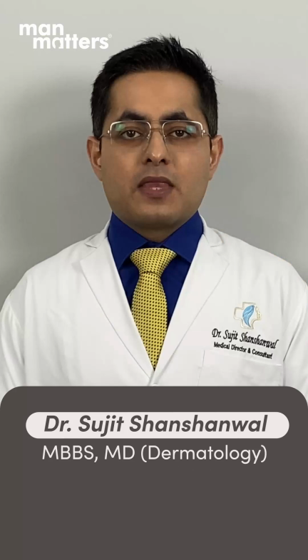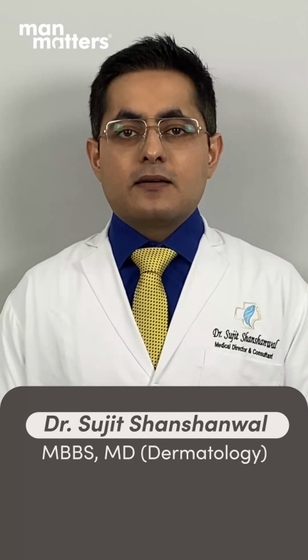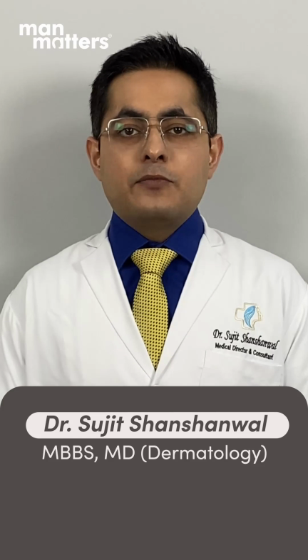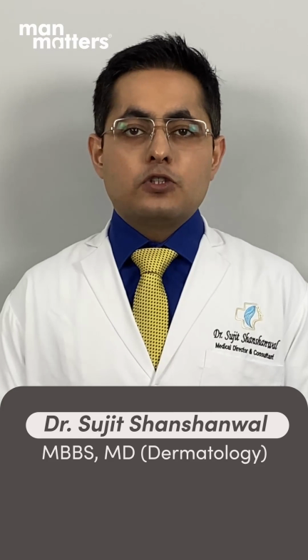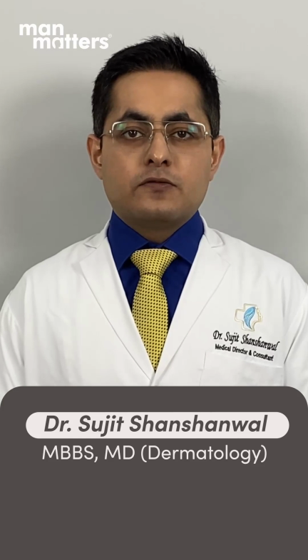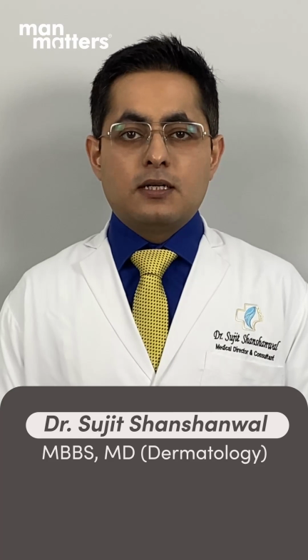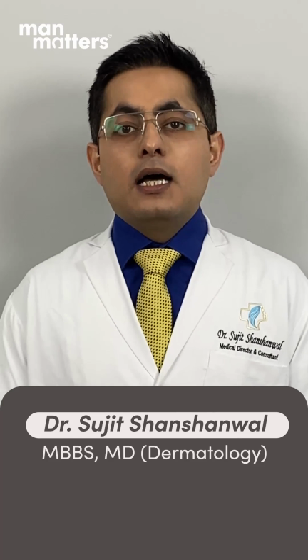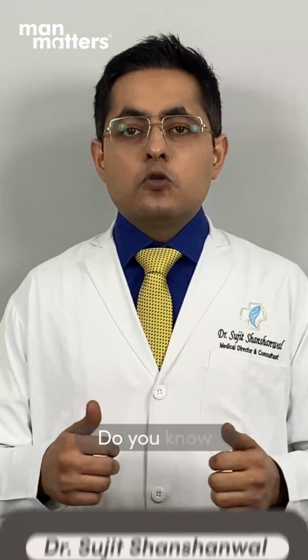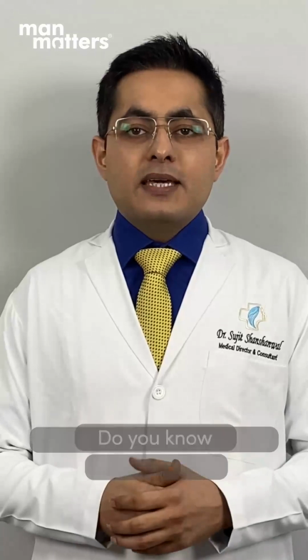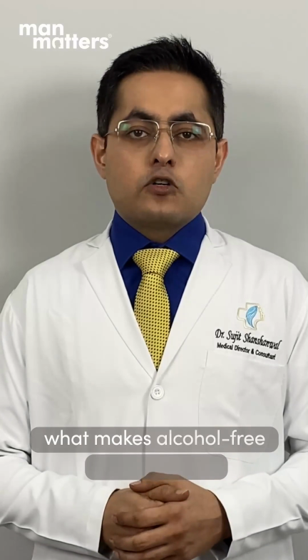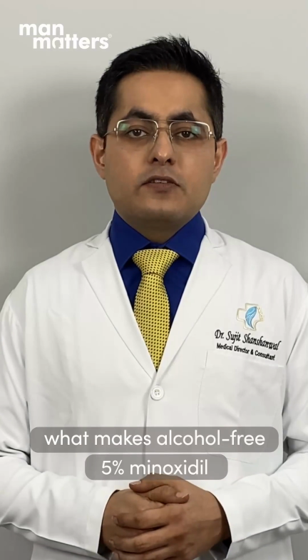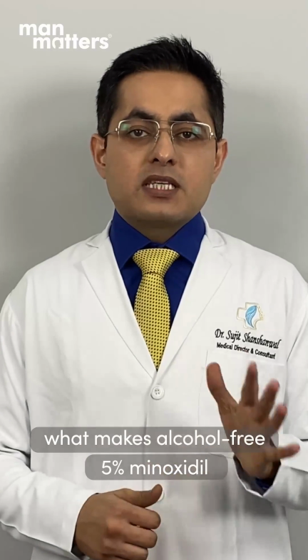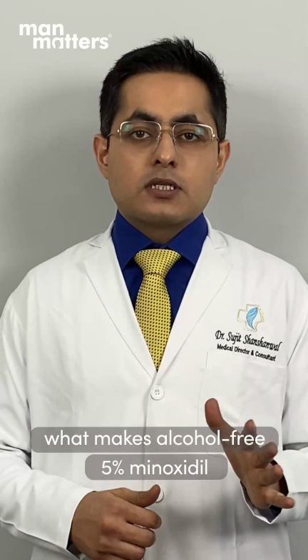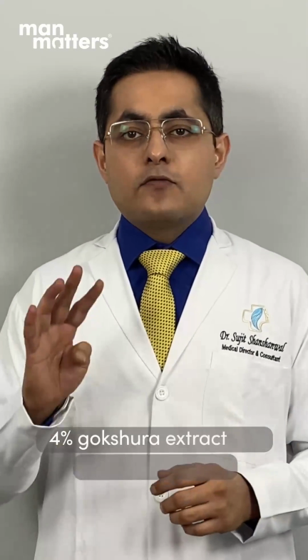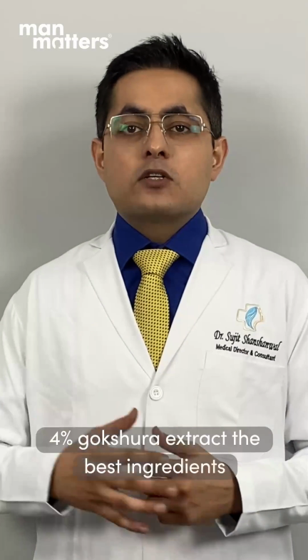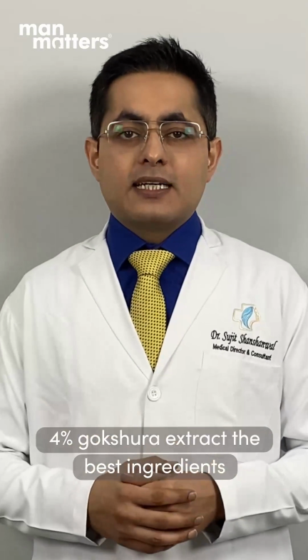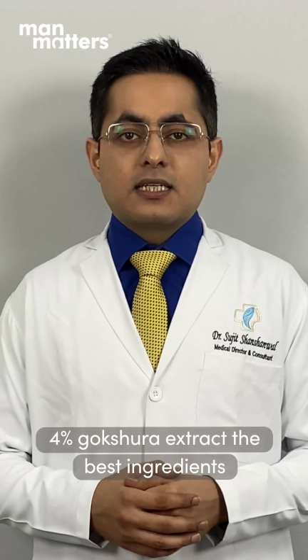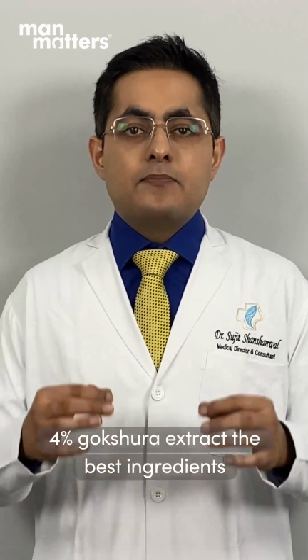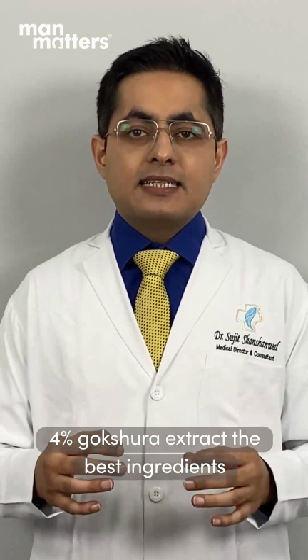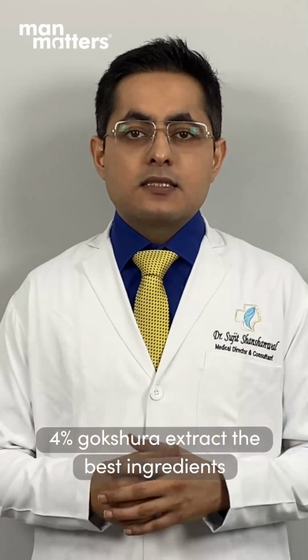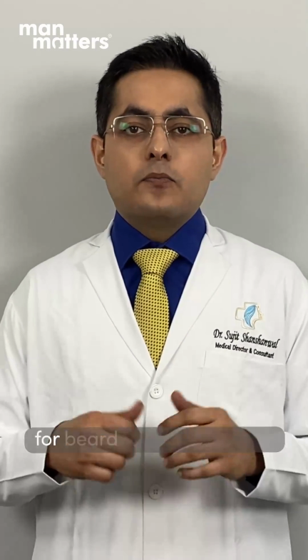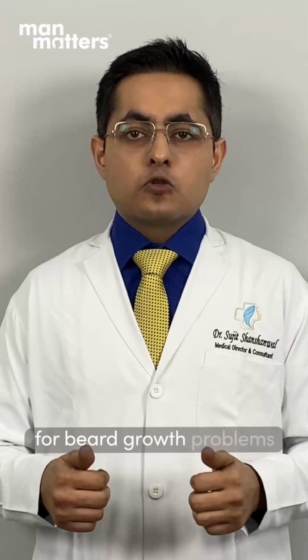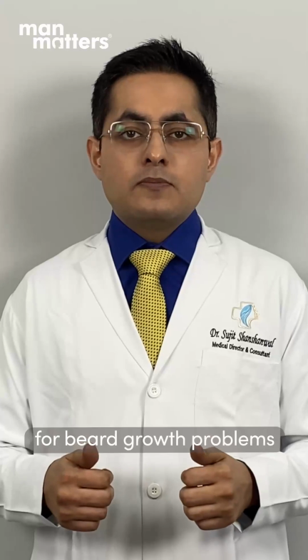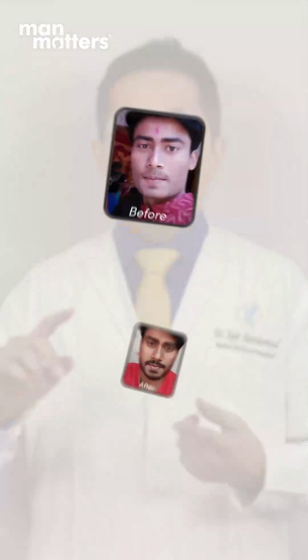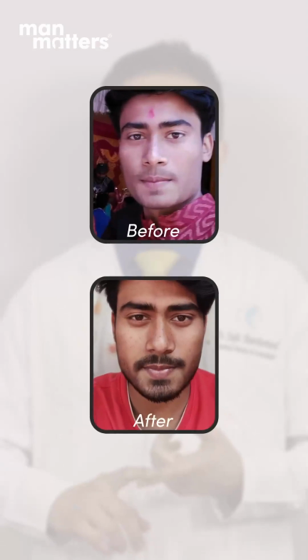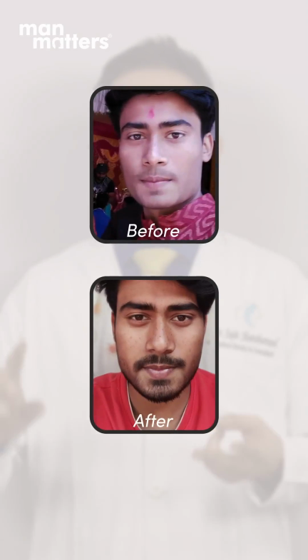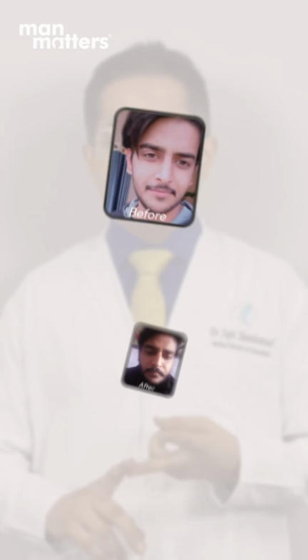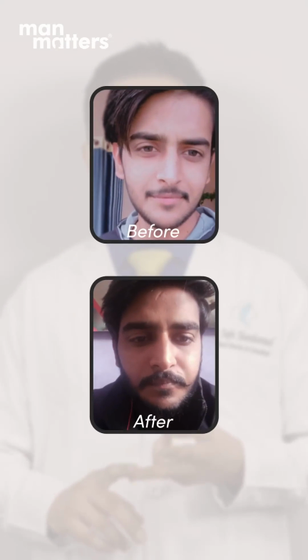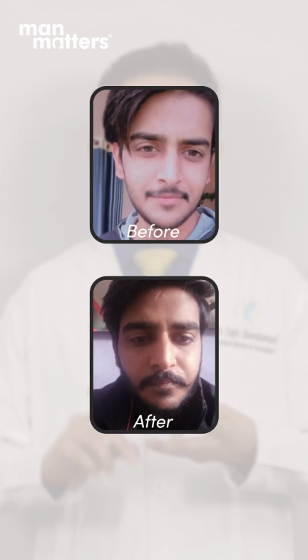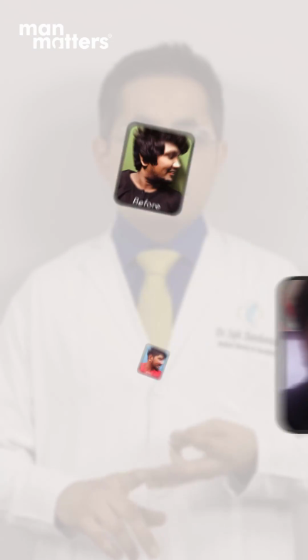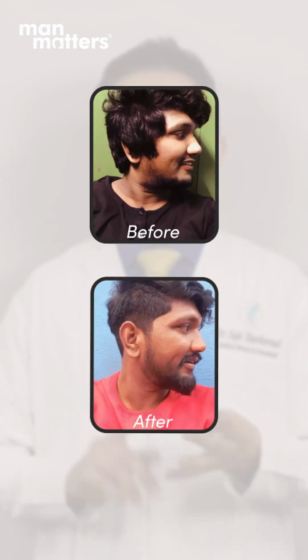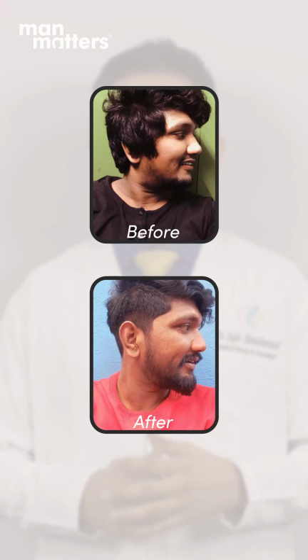Hi, I'm Dr. Sujisham Sharmal. Do you know what makes Alkabal-free 5% Minoxidil and 4% Vokshara extract the best ingredients for beard growth problems like patchy beard, low beard growth, thin beard, and beard dandruff?